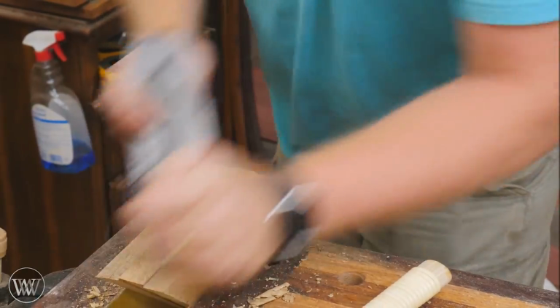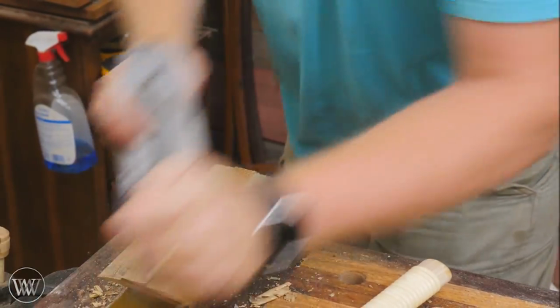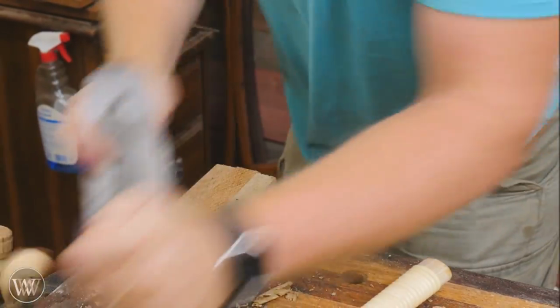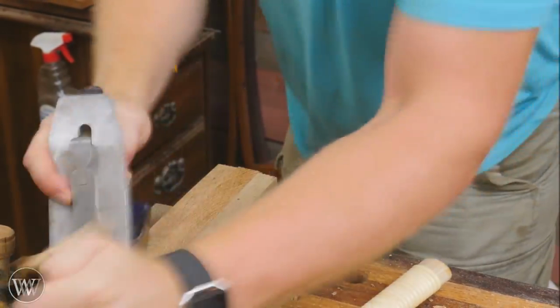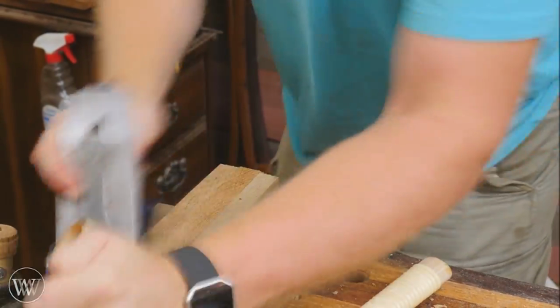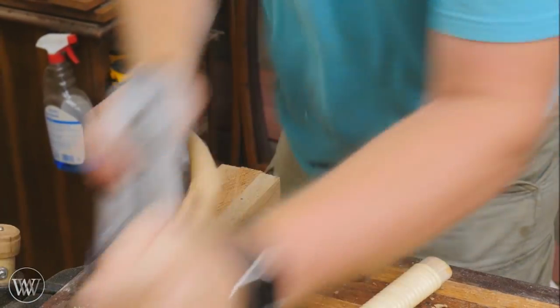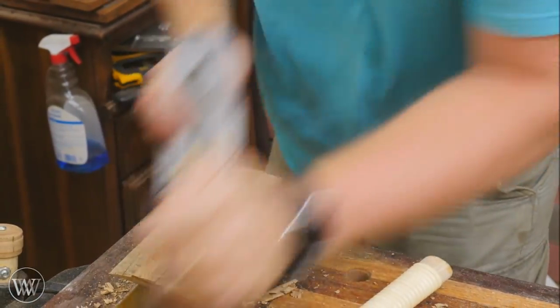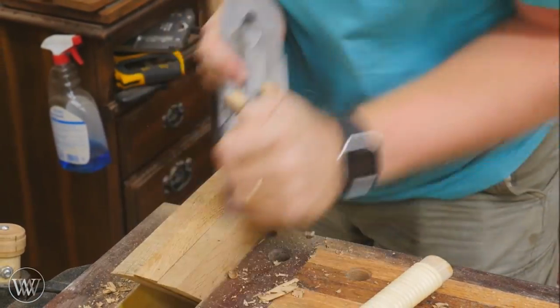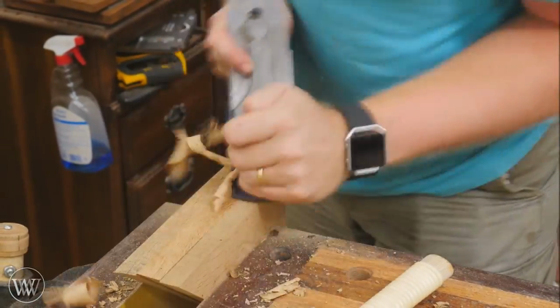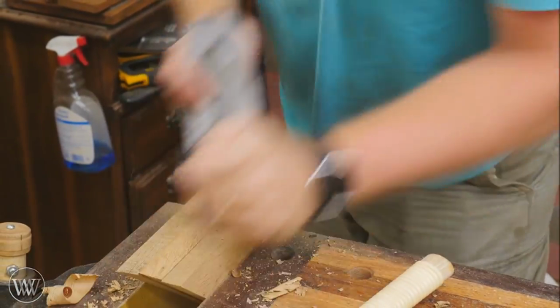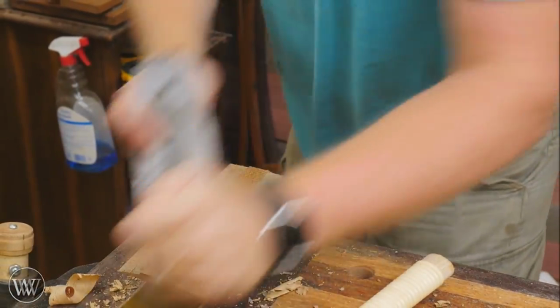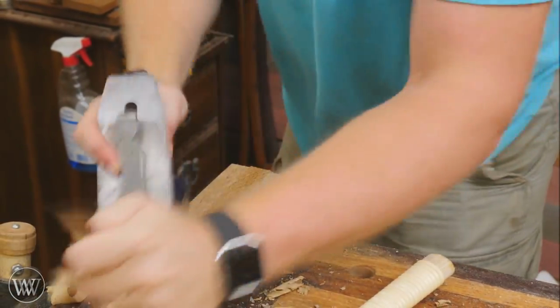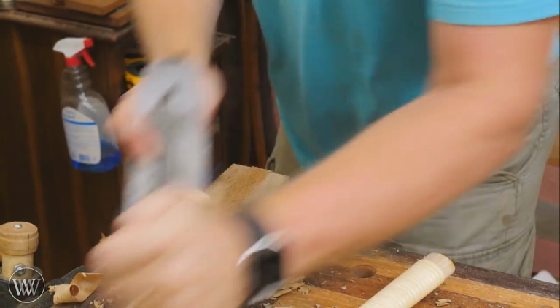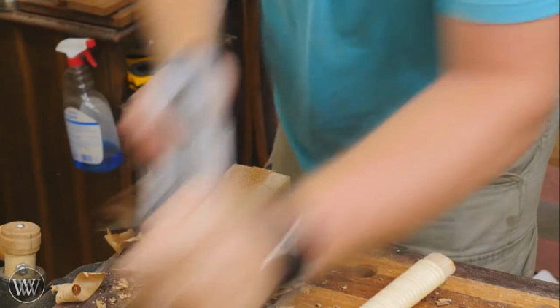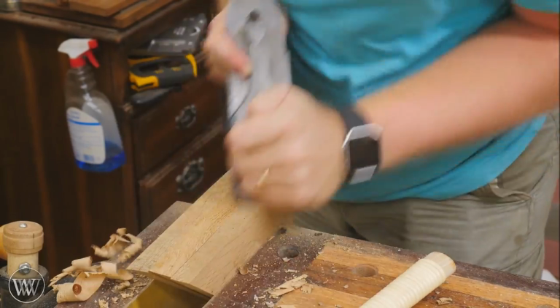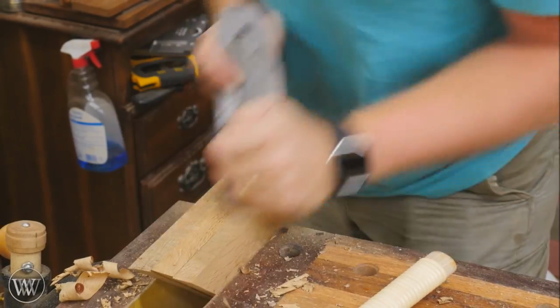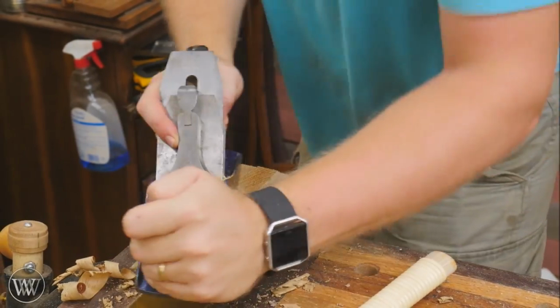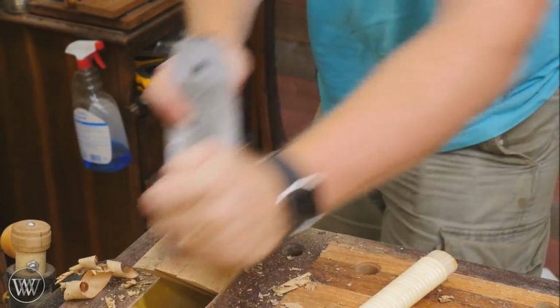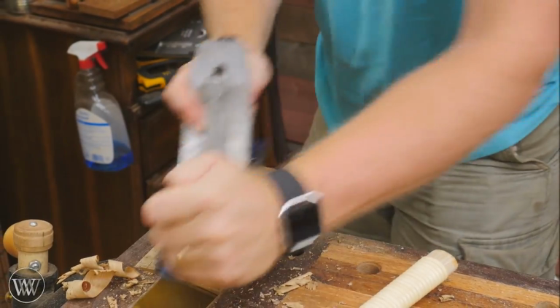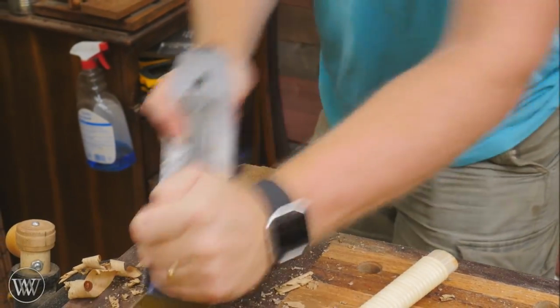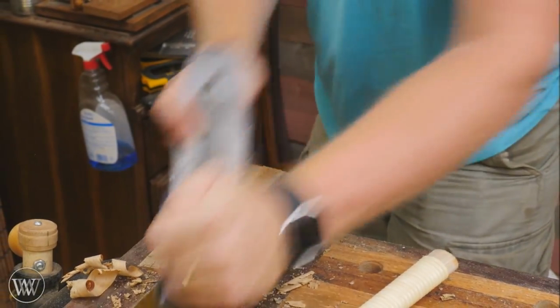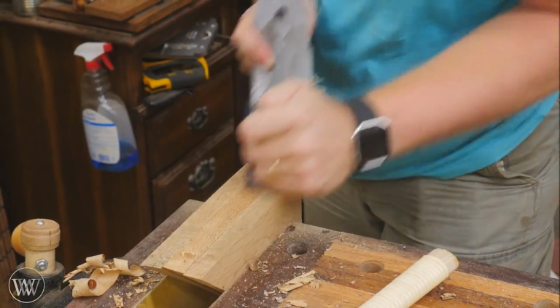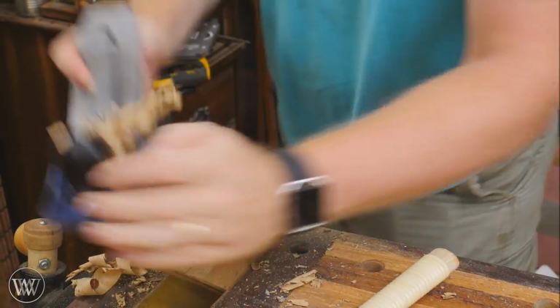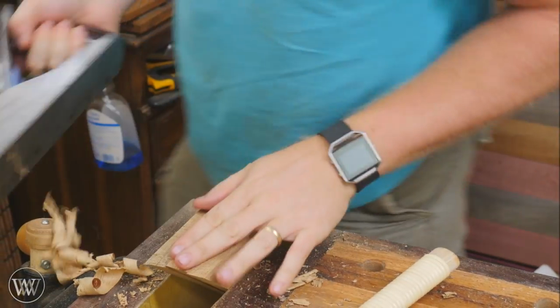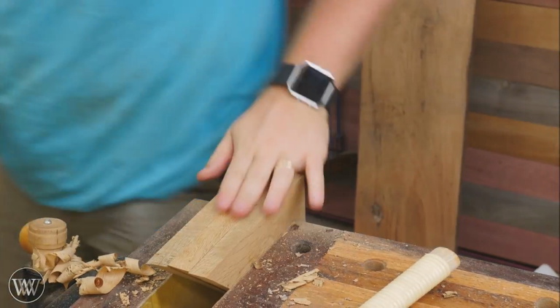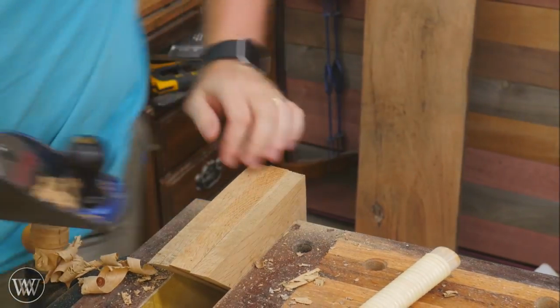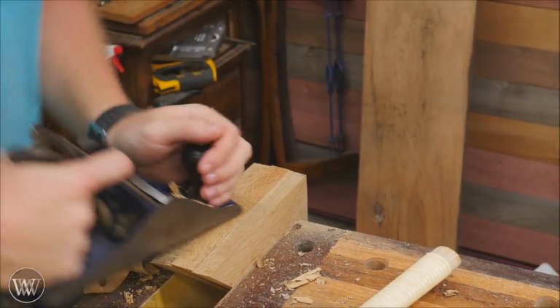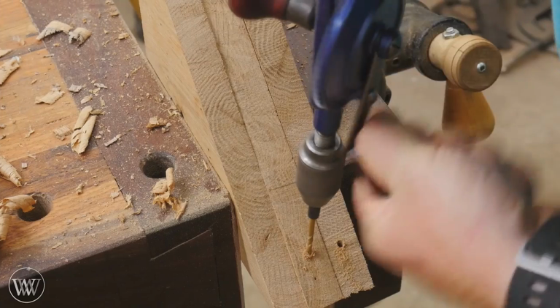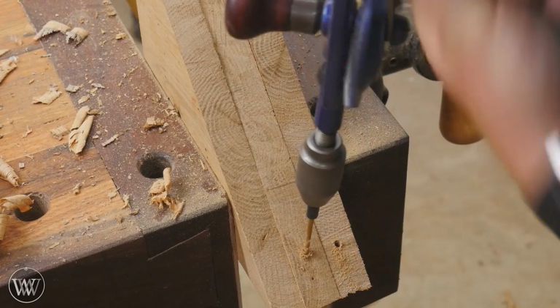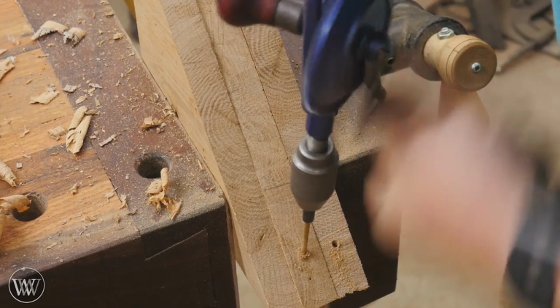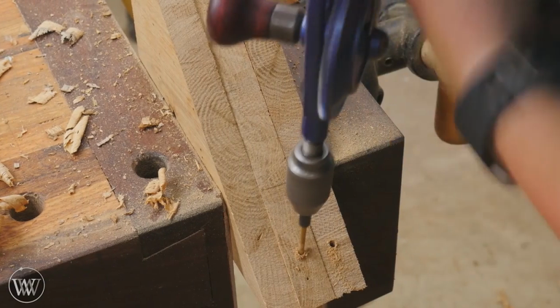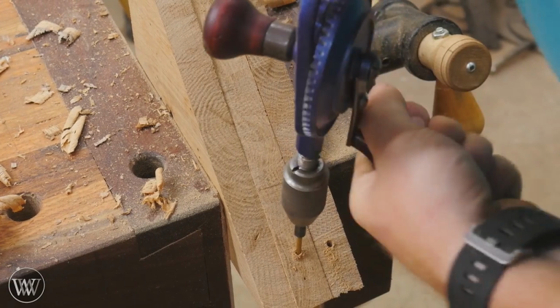Once I get all three cut up, I can put them in the vise, line them up together, and plane them down. I don't know if they're exactly 90 degrees — I really don't care about that as long as they look 90 degrees and they're all the same angle.